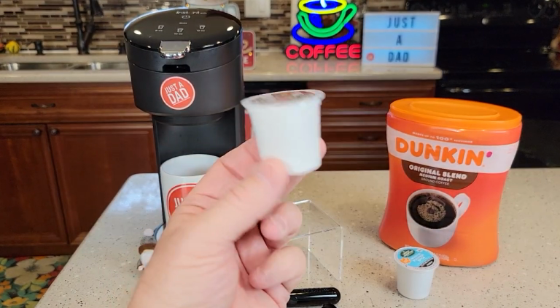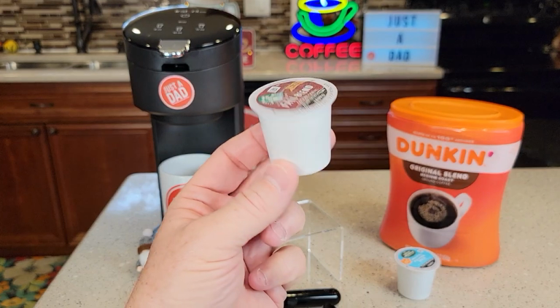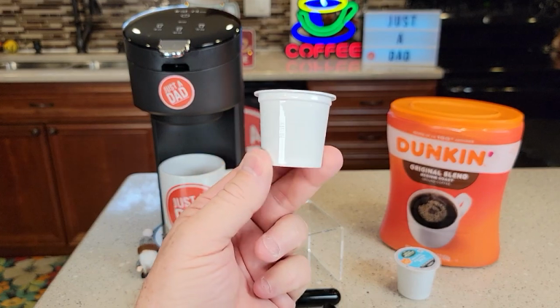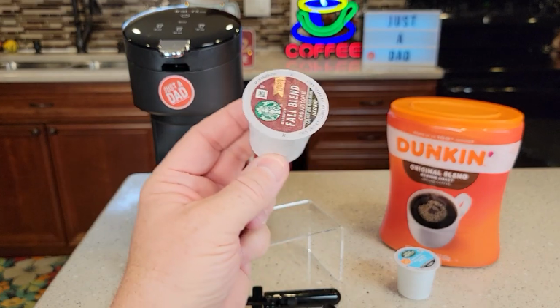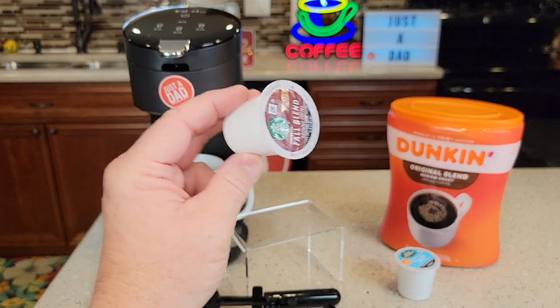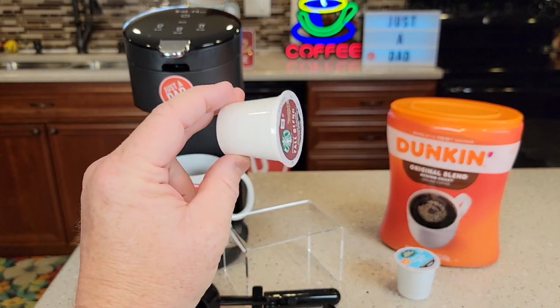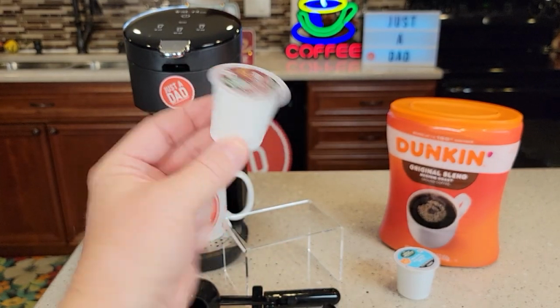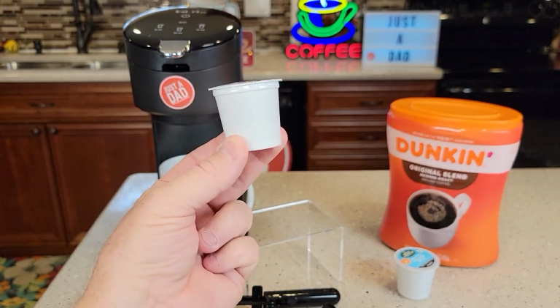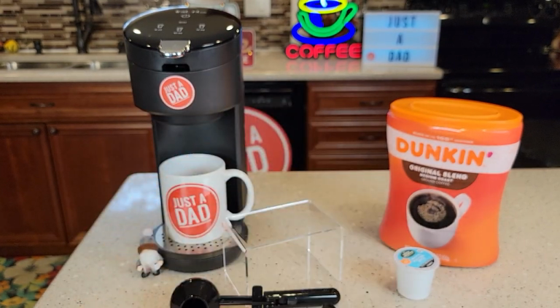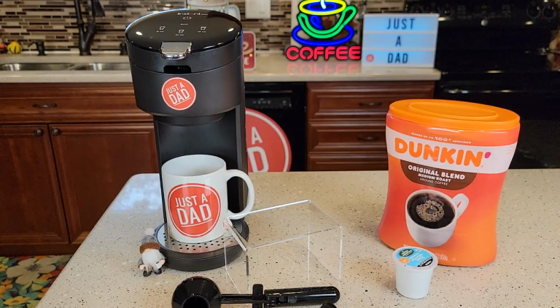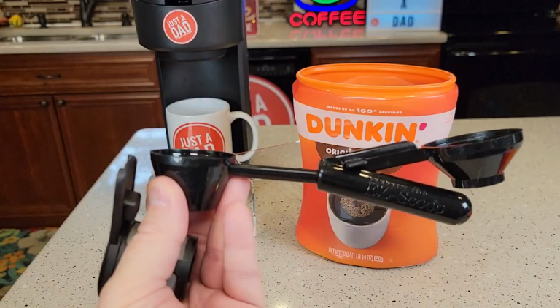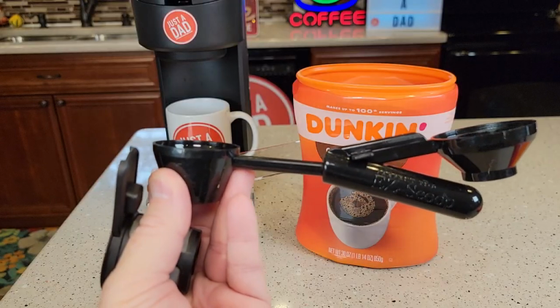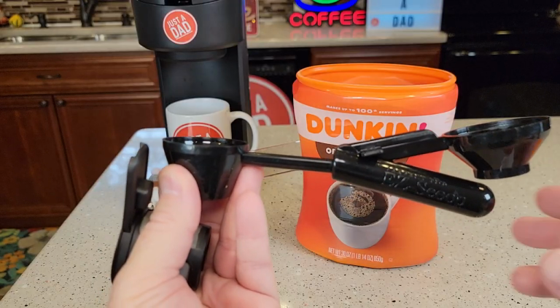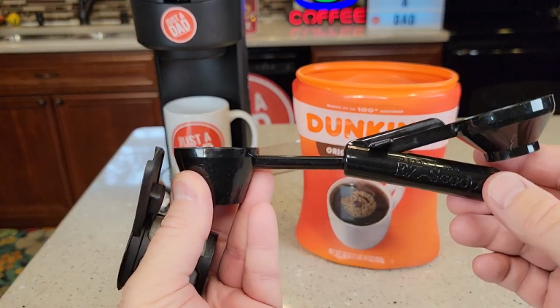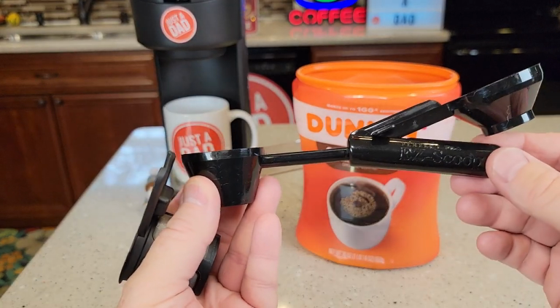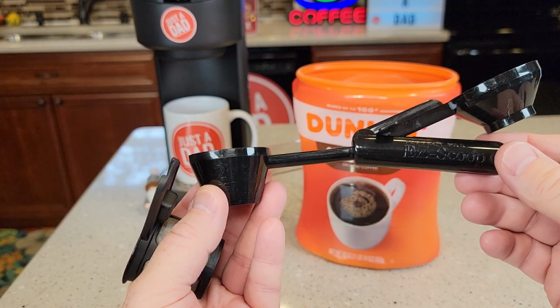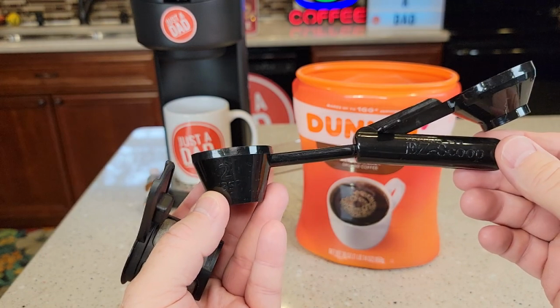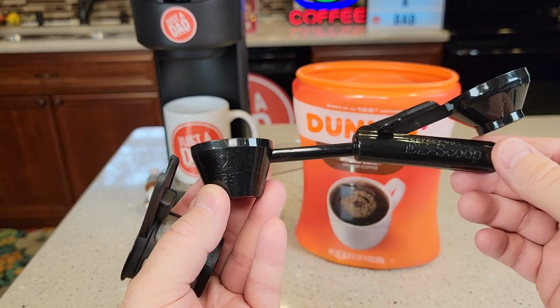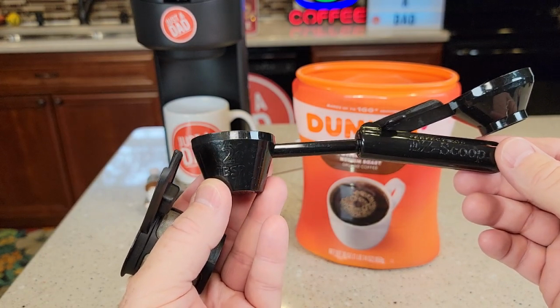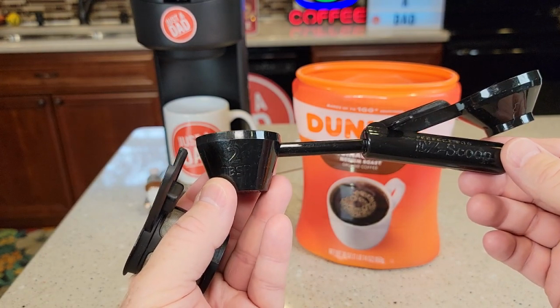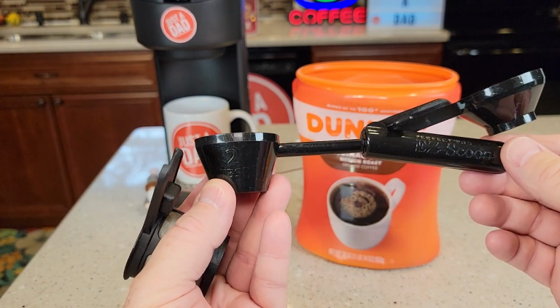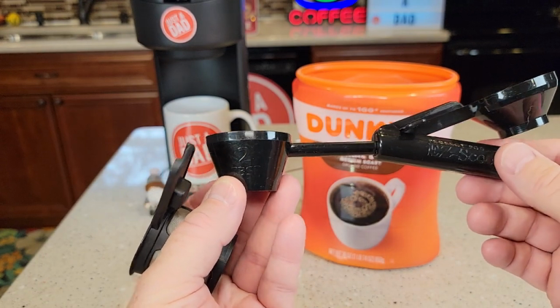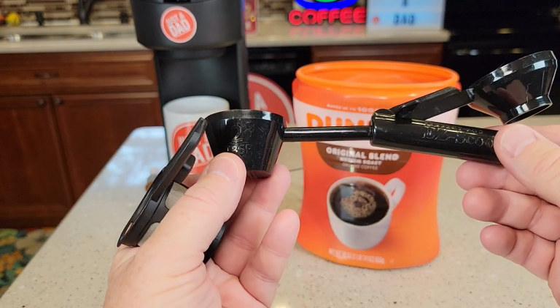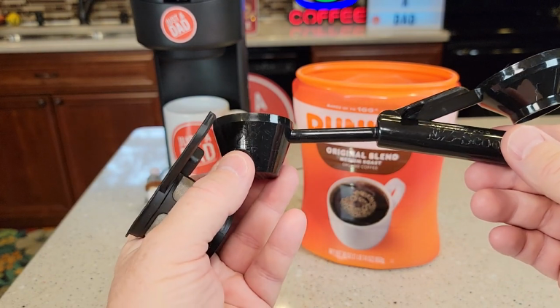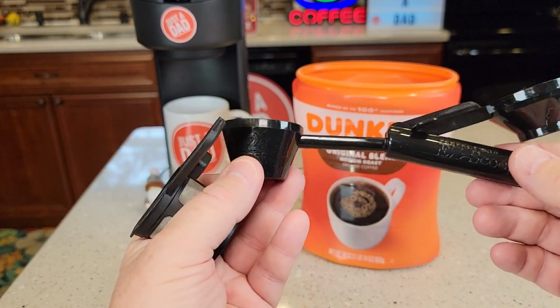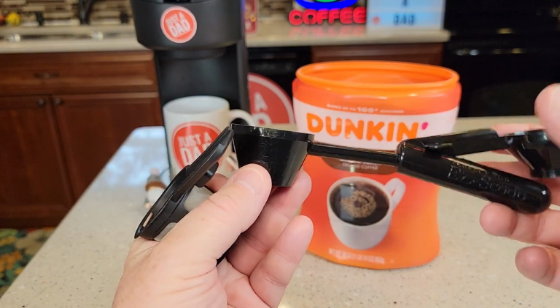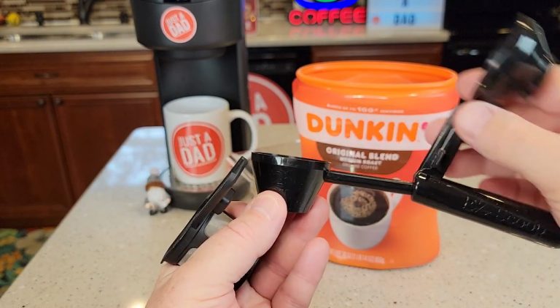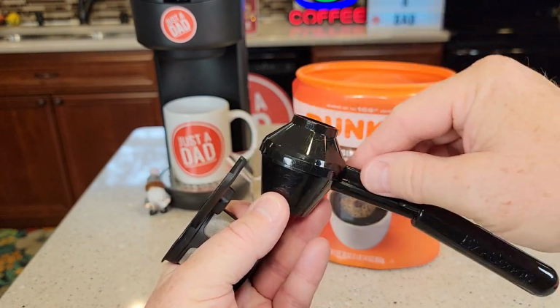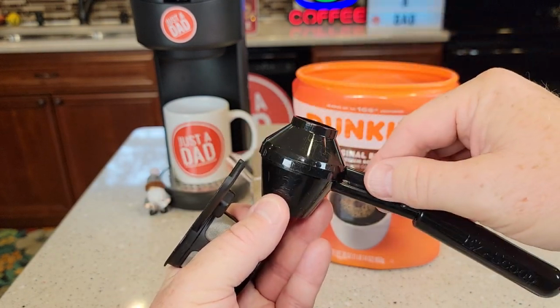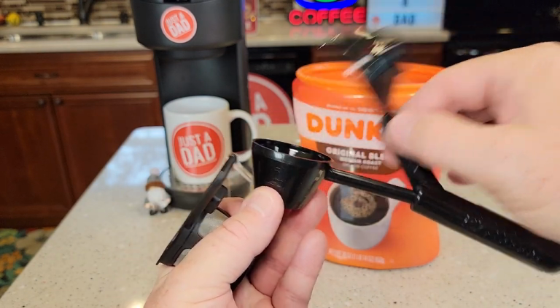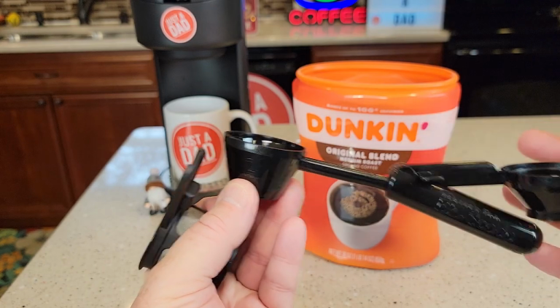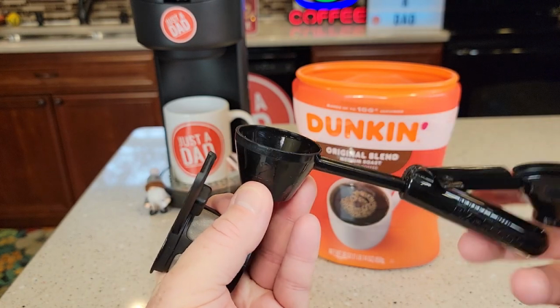K-Cups only hold two tablespoons of coffee. Here I've got the Easy Scoop from Perfect Pod. It holds two tablespoons of coffee and it's got this little funnel we put on there.